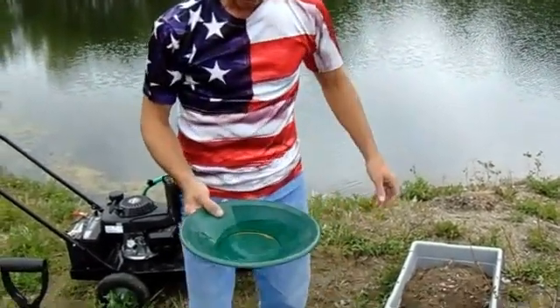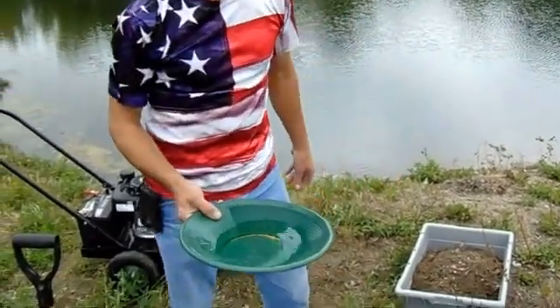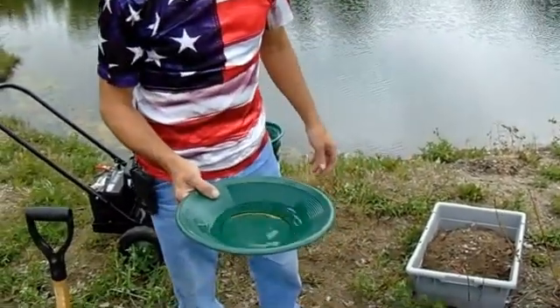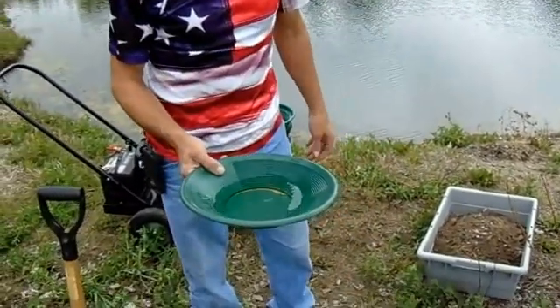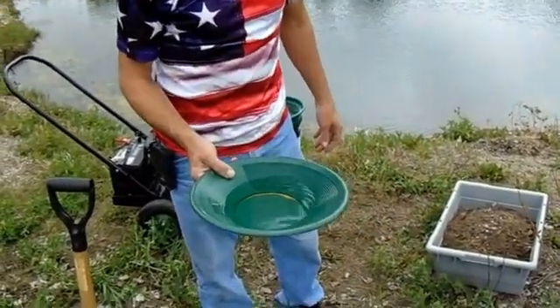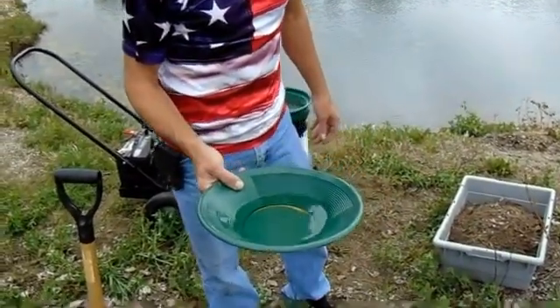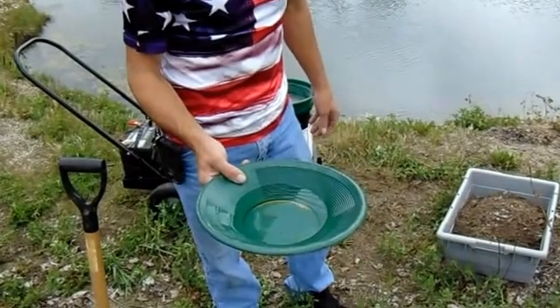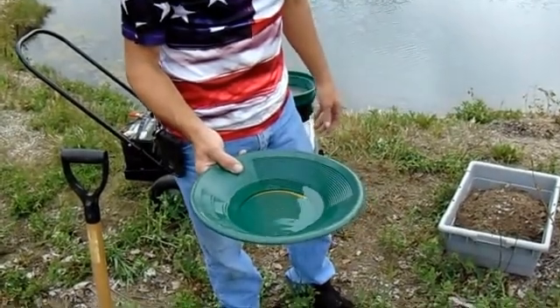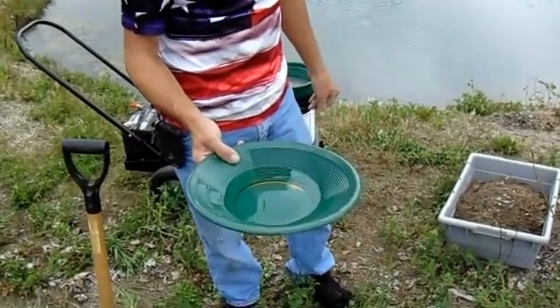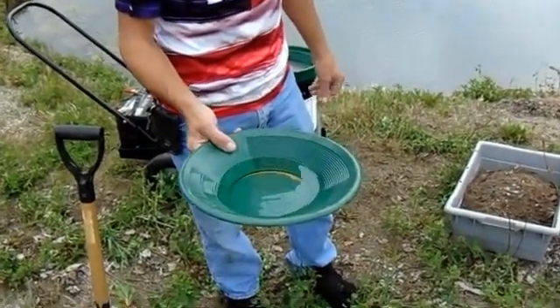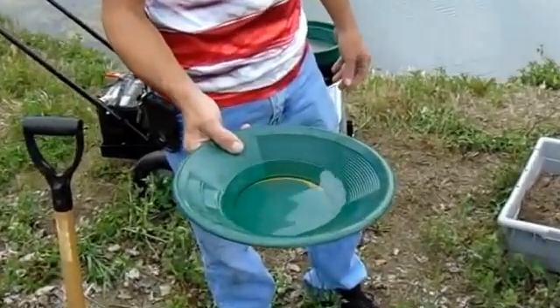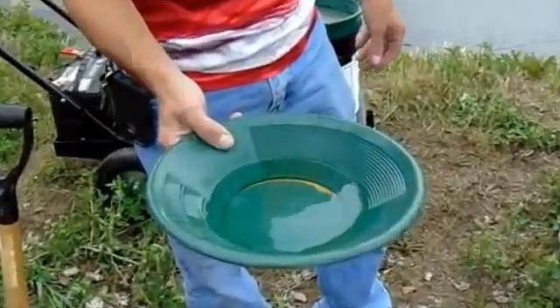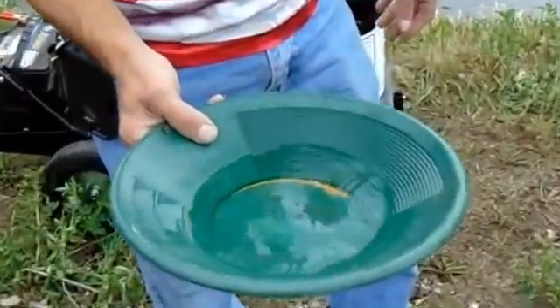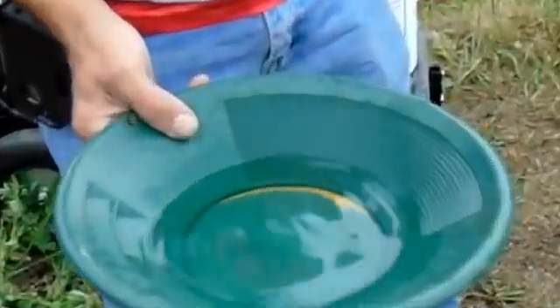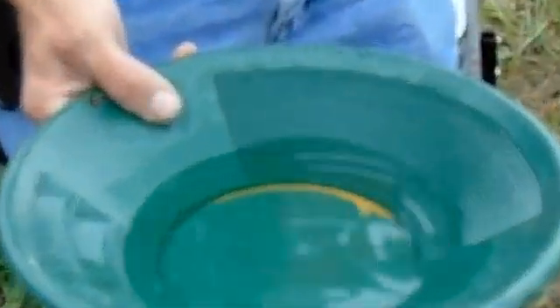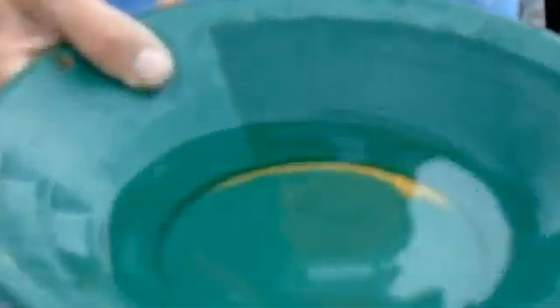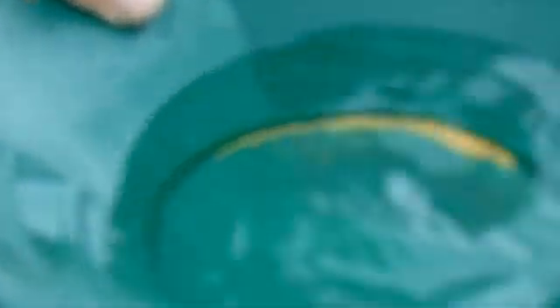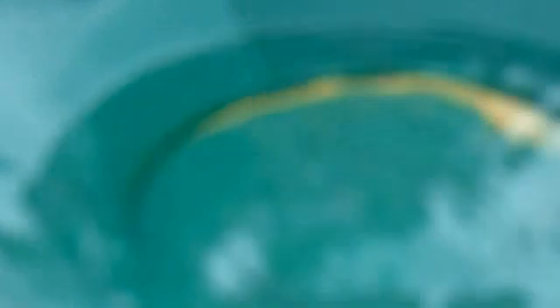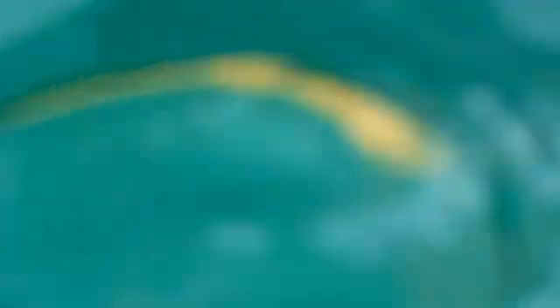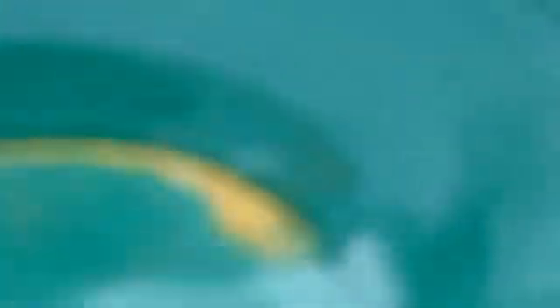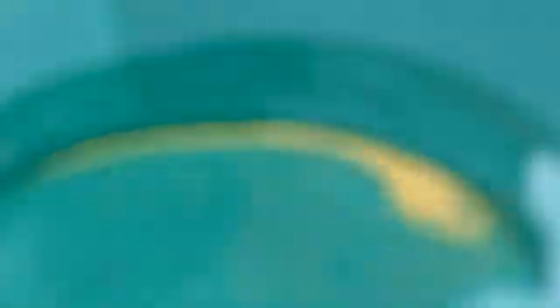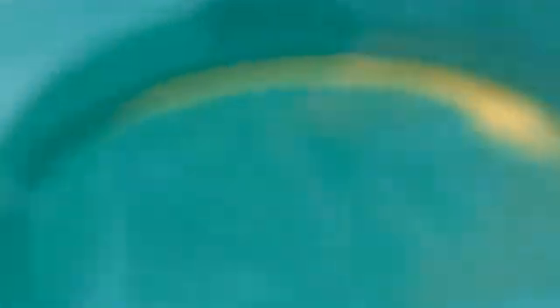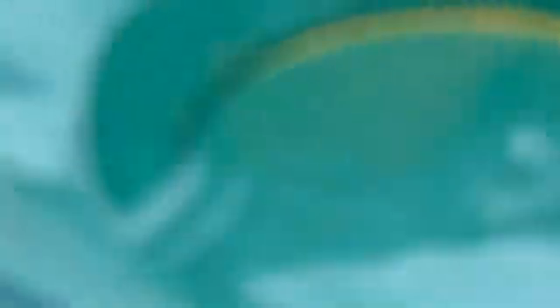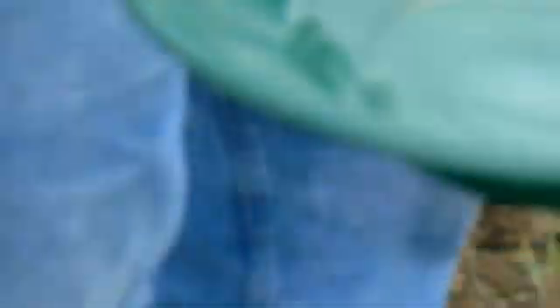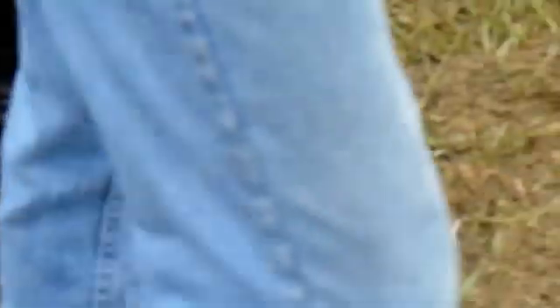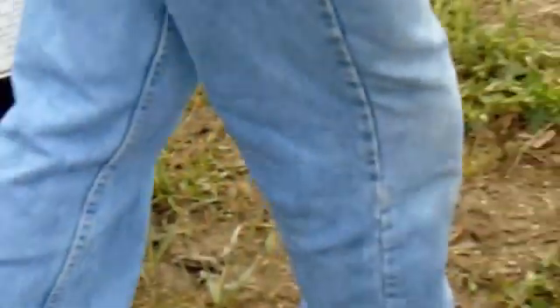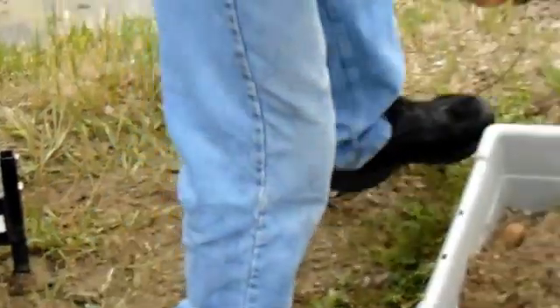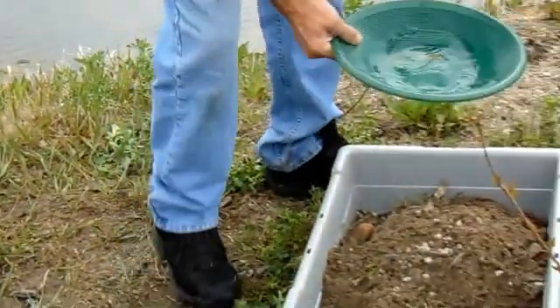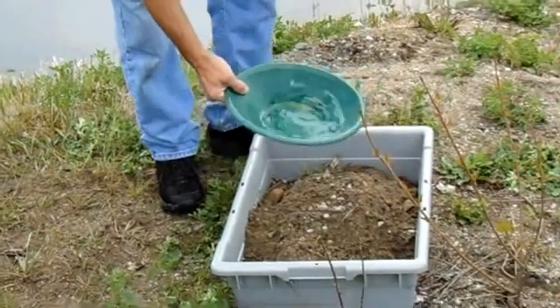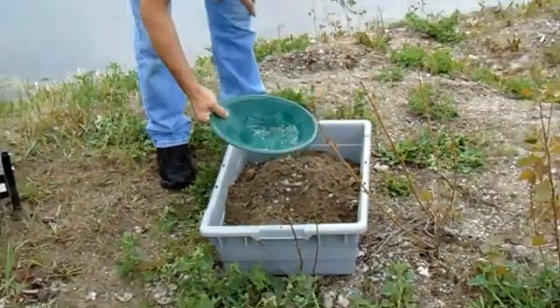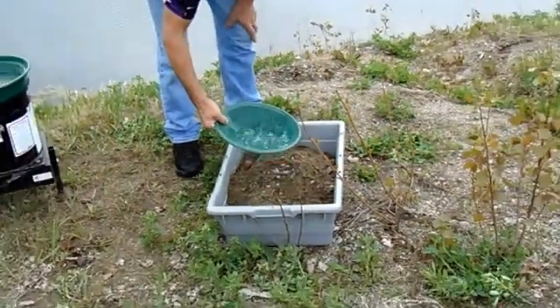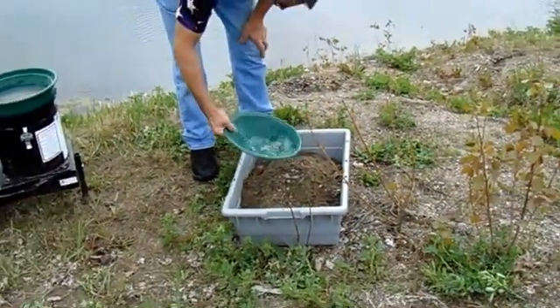Now that we have shown you how easy it is to set up, we are going to show you how efficient it is. That is 1.9 grams of gold in there. We are in northern Indiana — there is no gold in the dirt. So we are going to put it in here and see if we can get it all back.